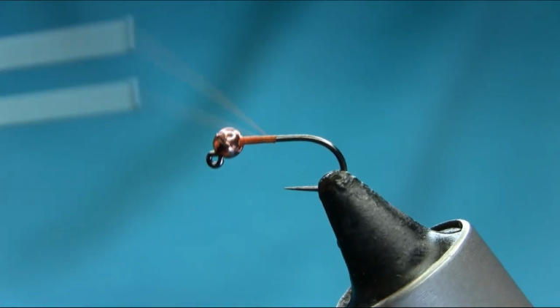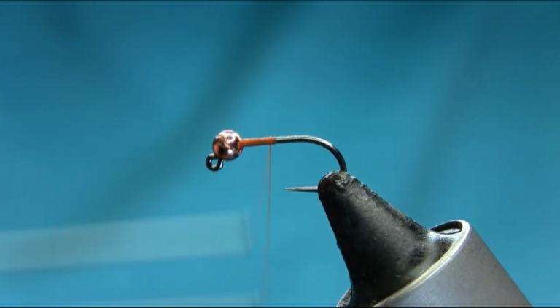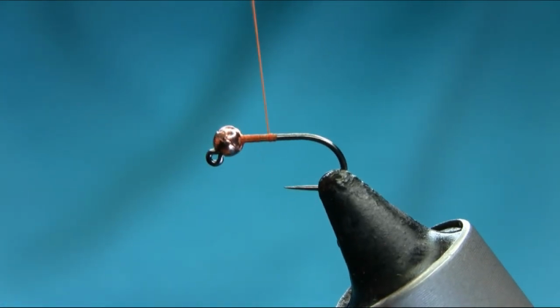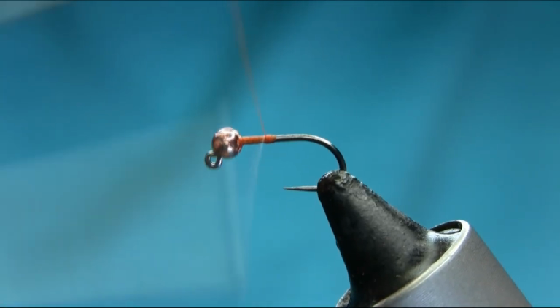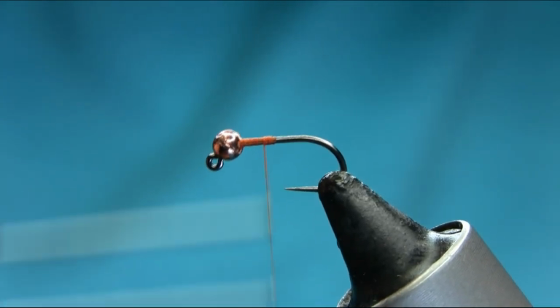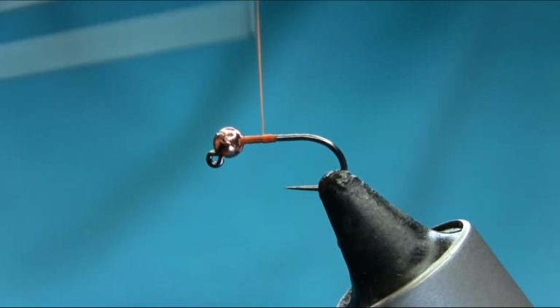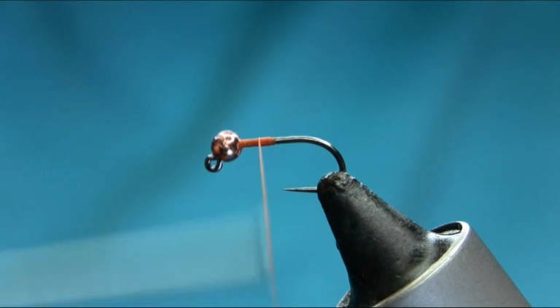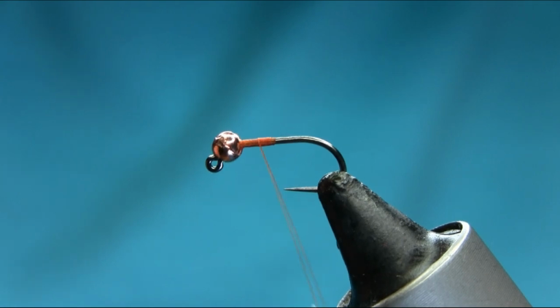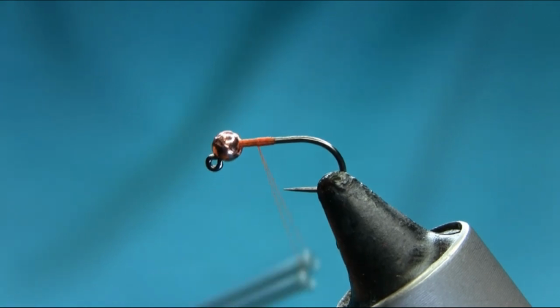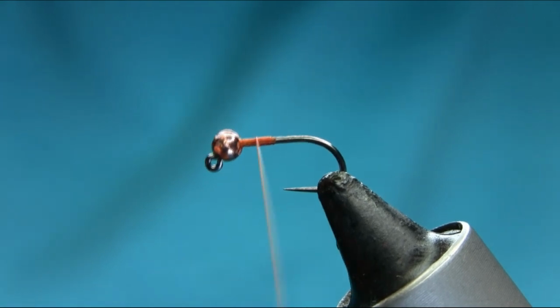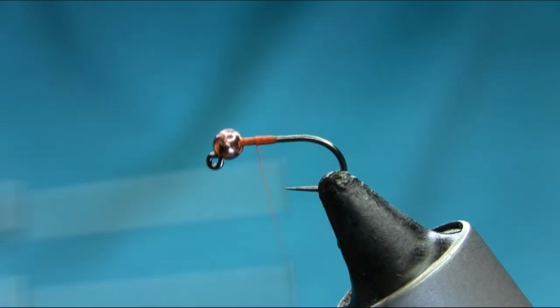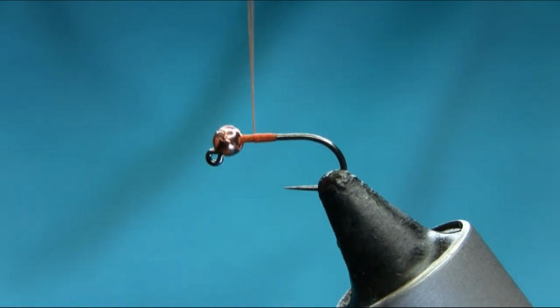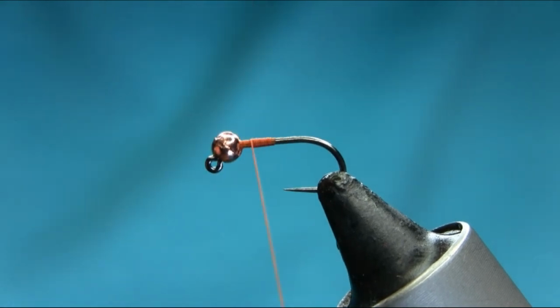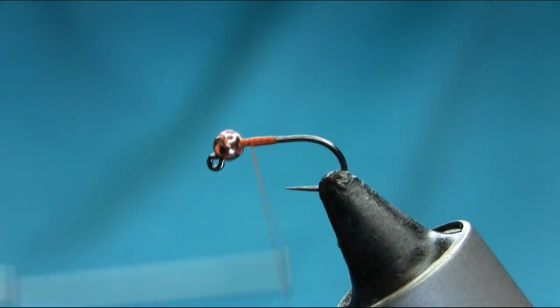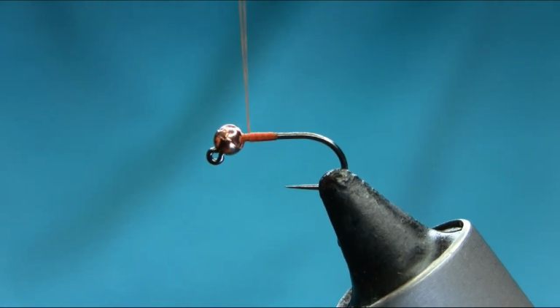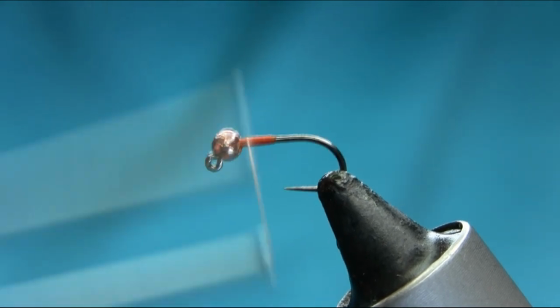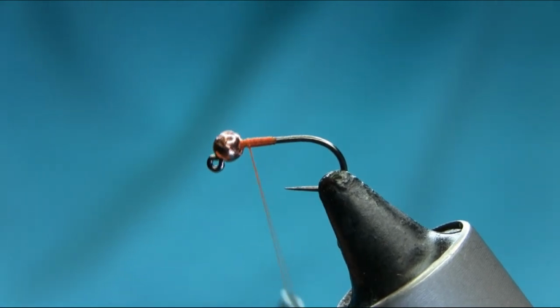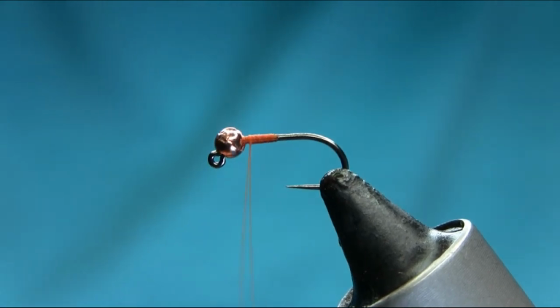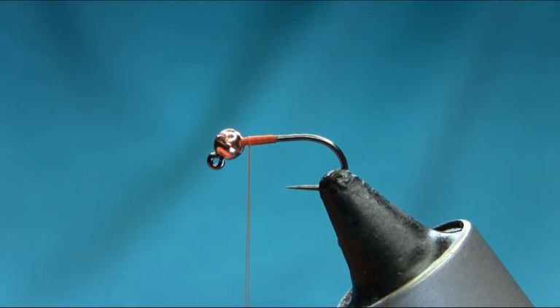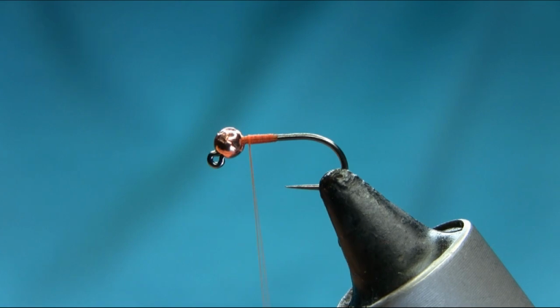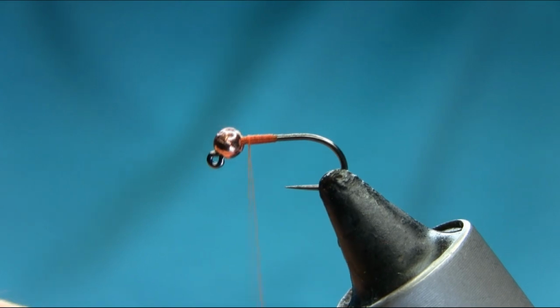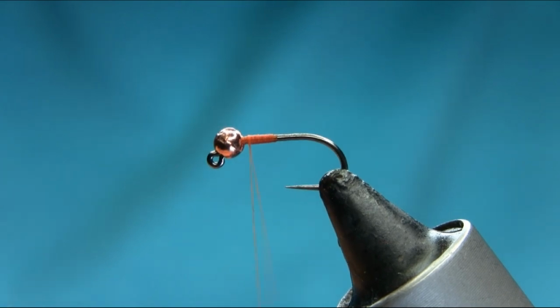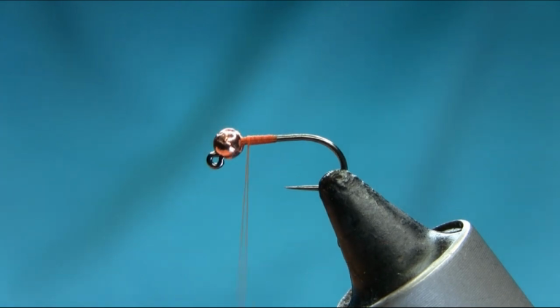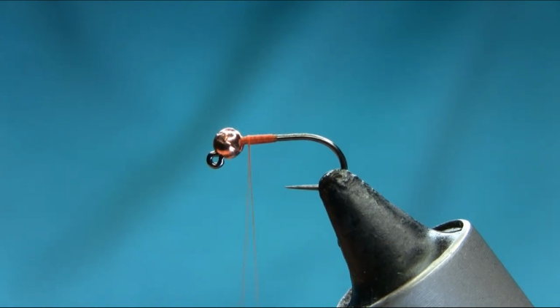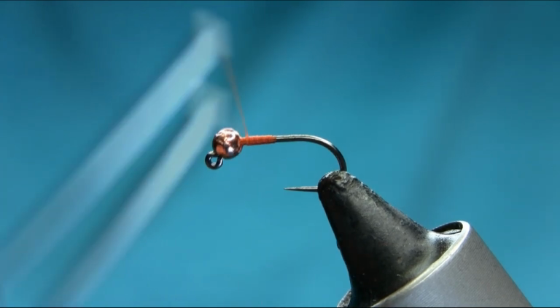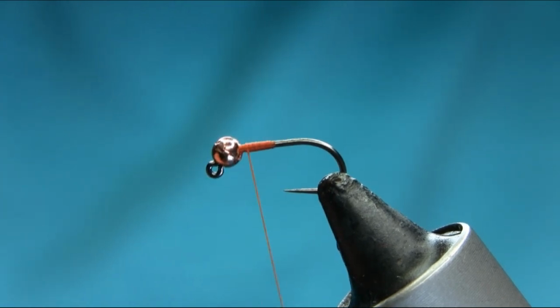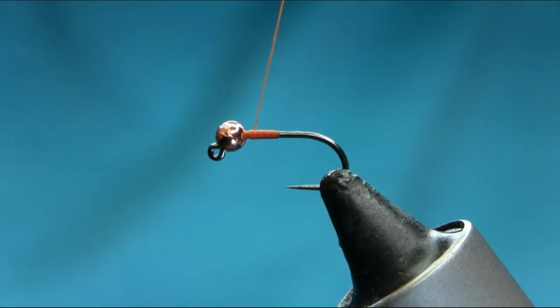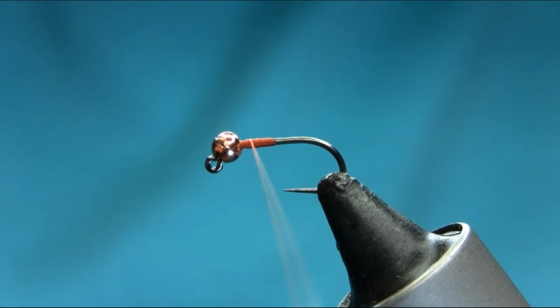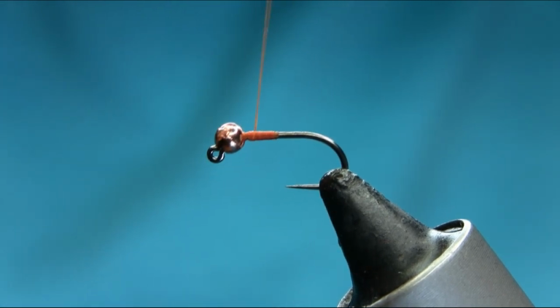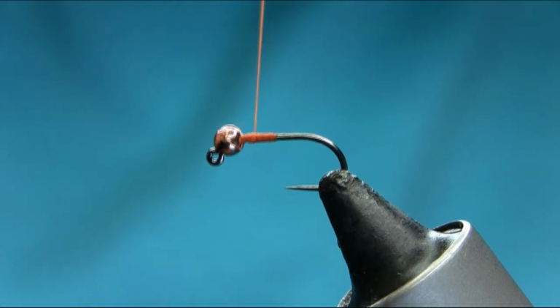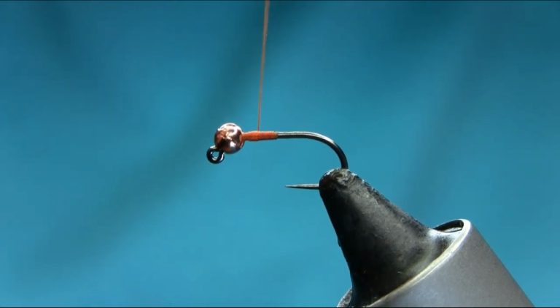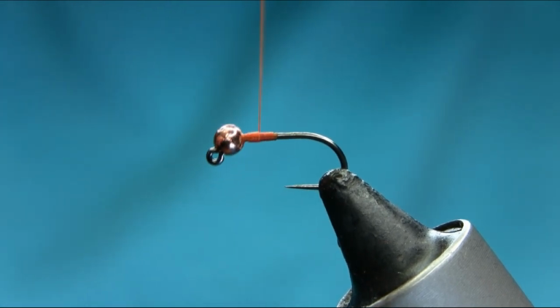I'm just going to come back to give a nice shape to the body. Just going to stay there — don't go too close to the bead yet.